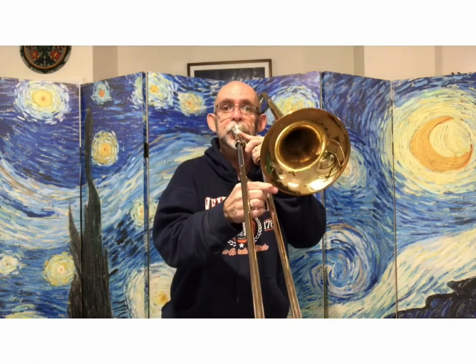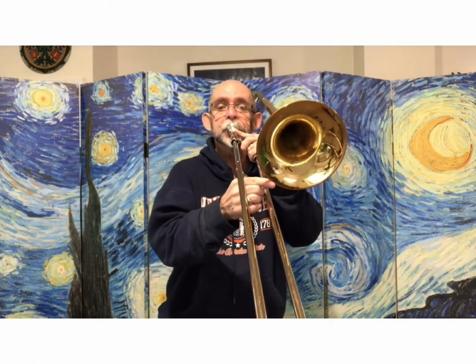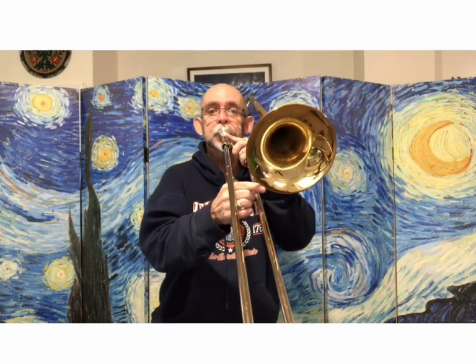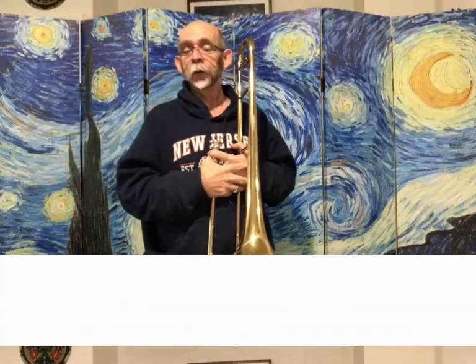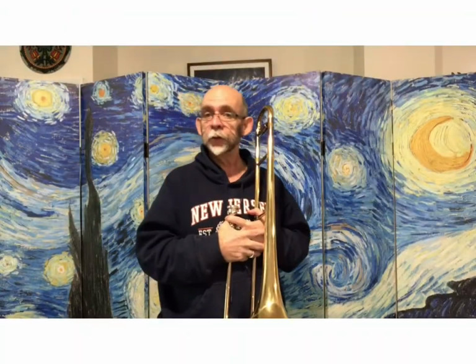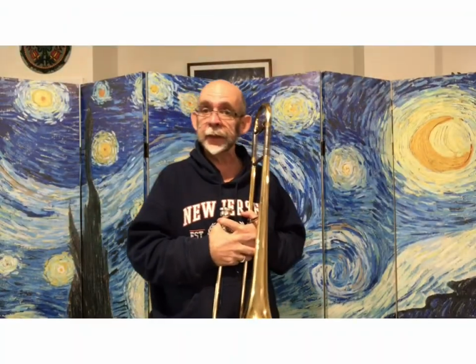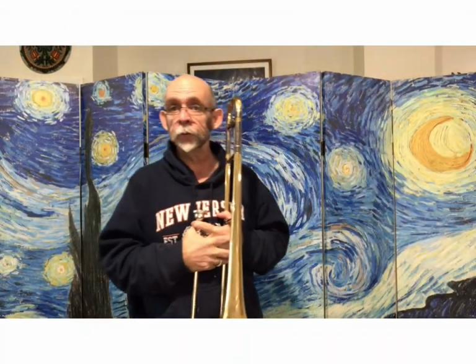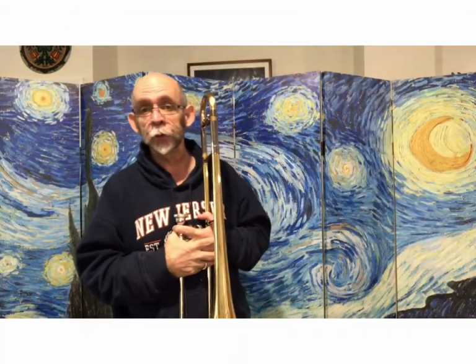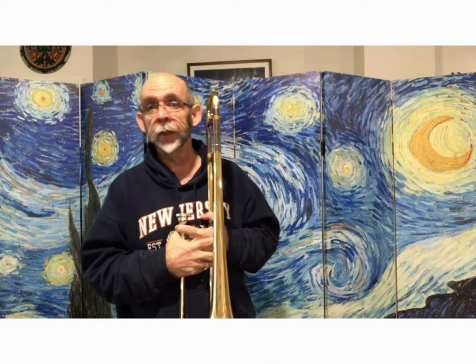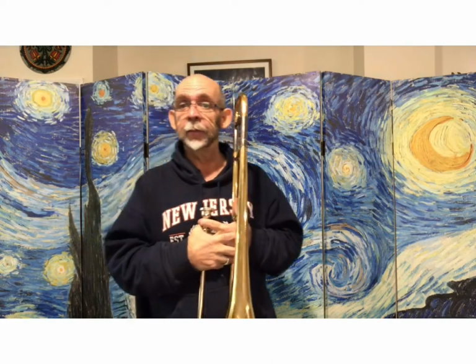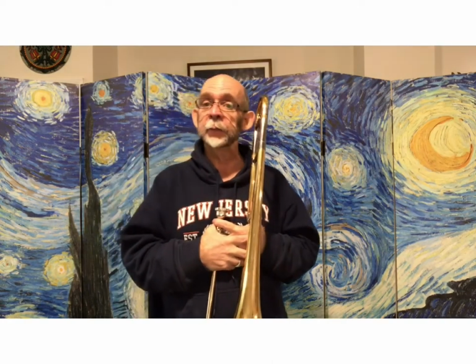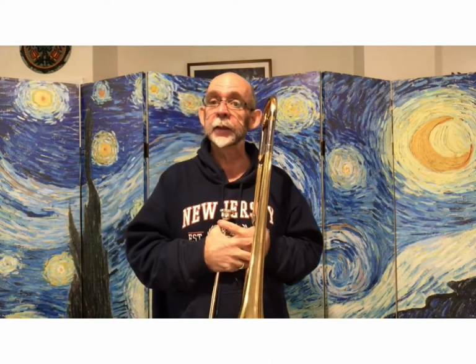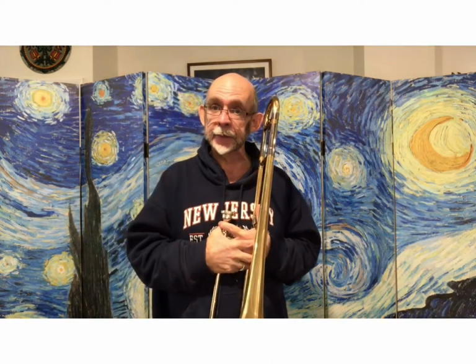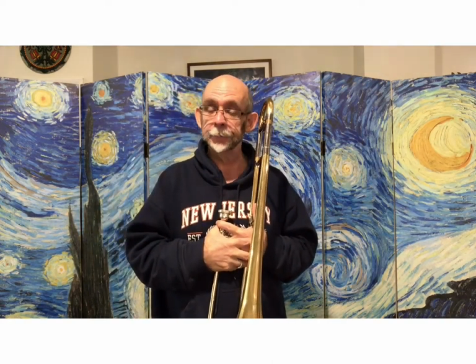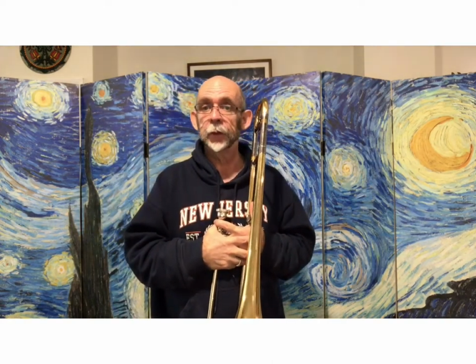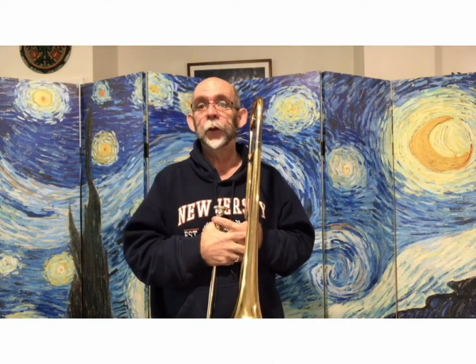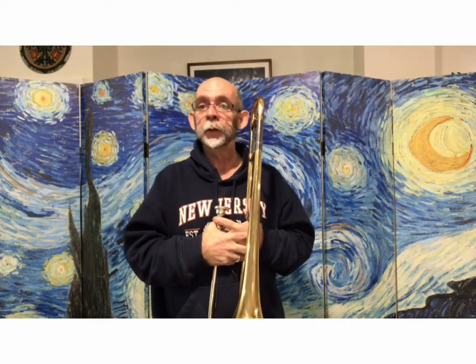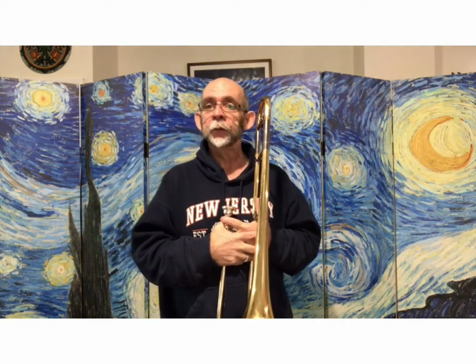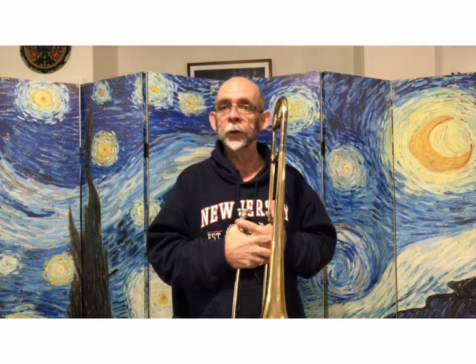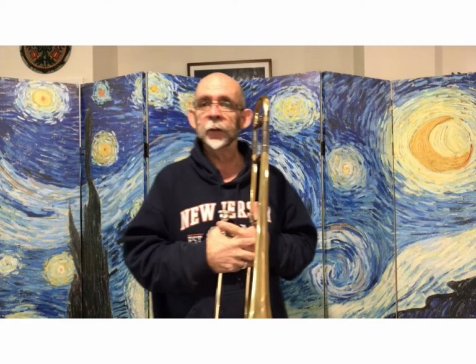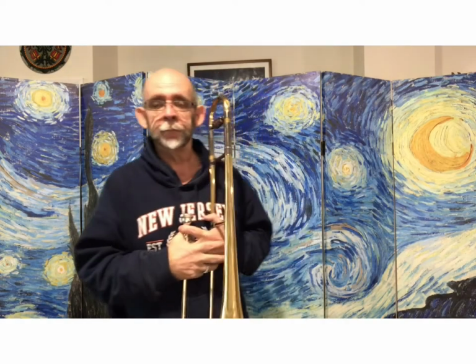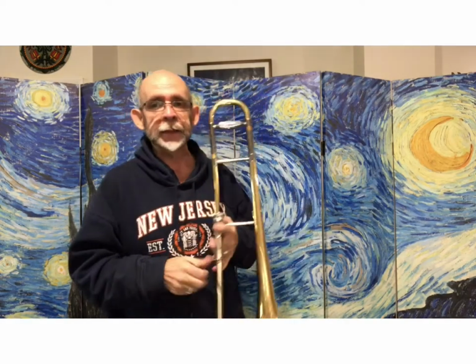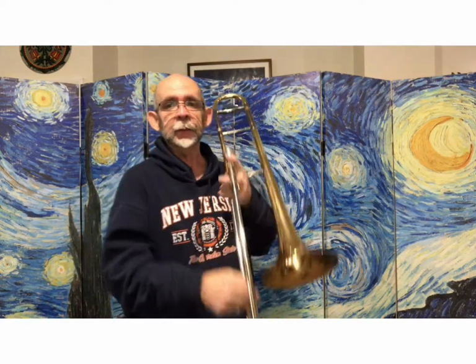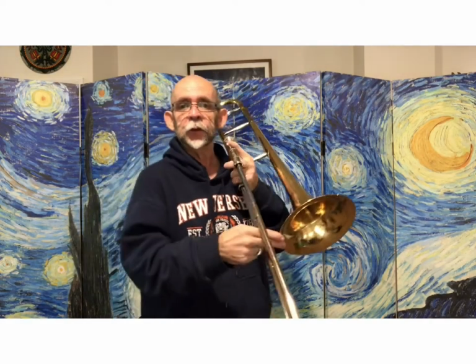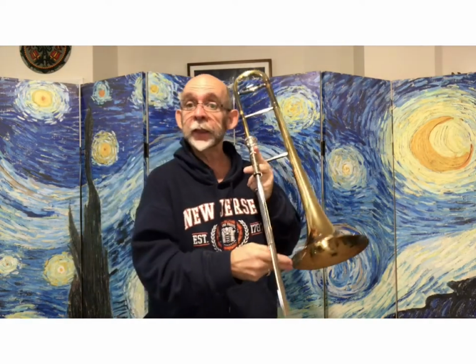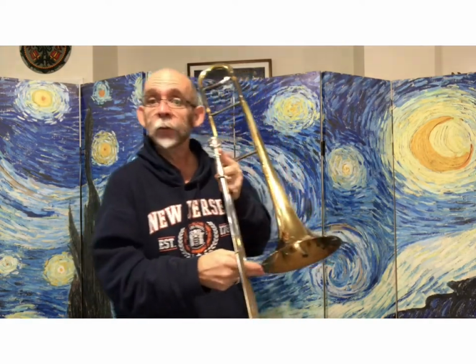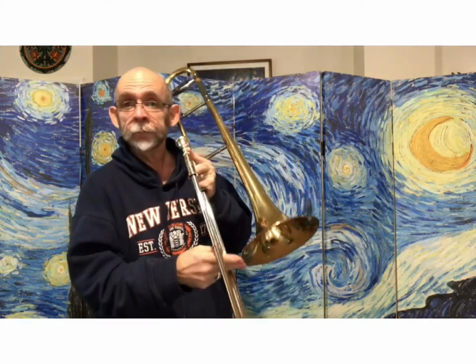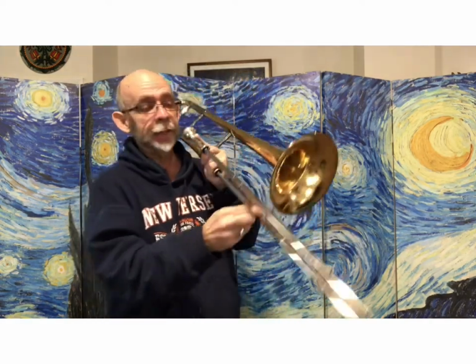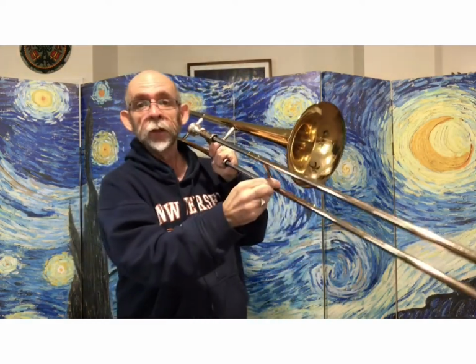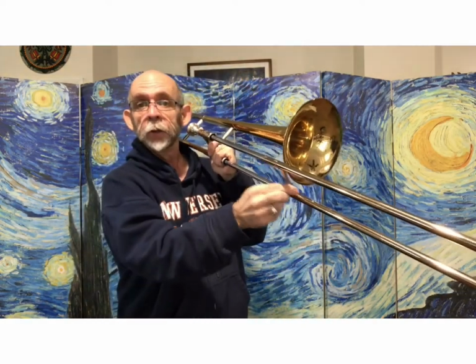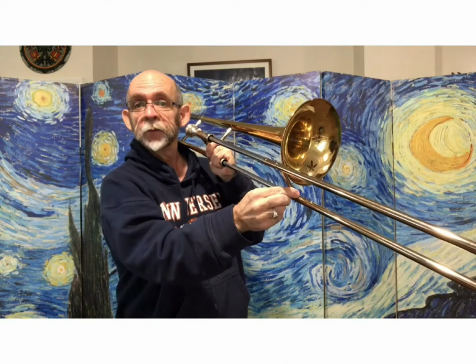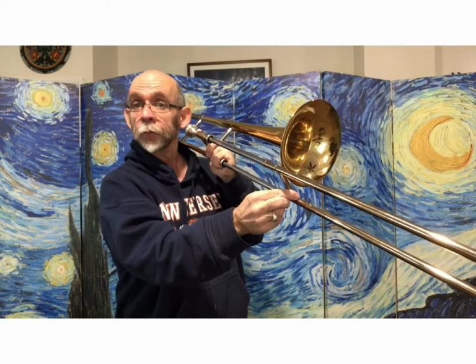And it only lowers to the D, which we've used in Vitamin C. So I'm going to play that for you one more time. This is Vitamin E — position 3 and 1 — and then there's one spot where you're on position 4.